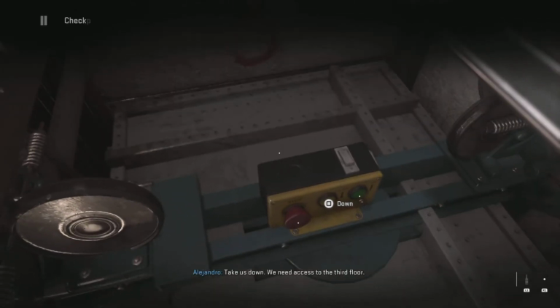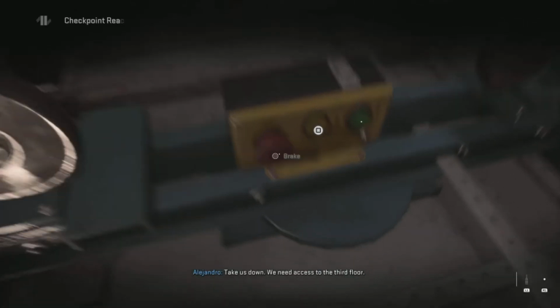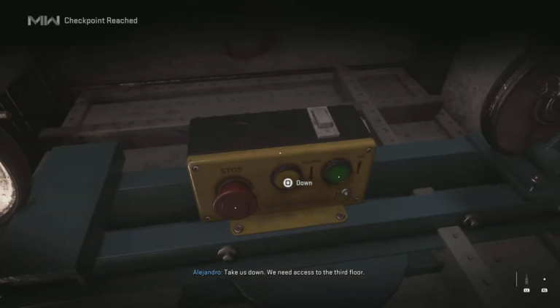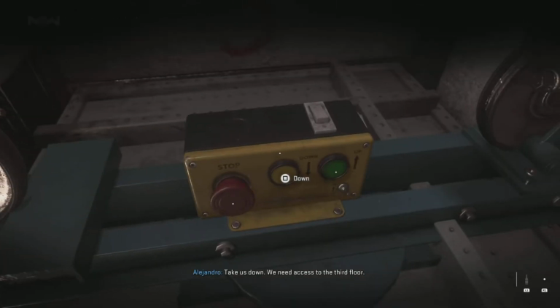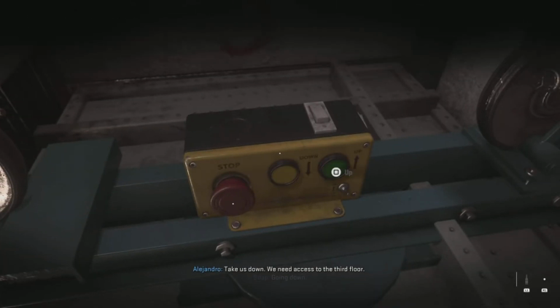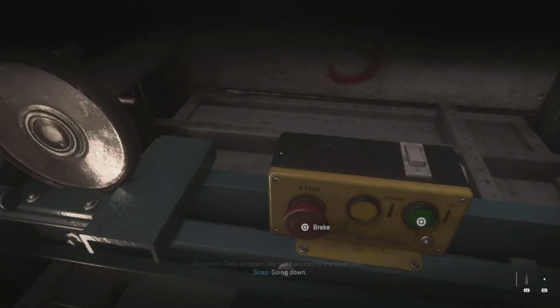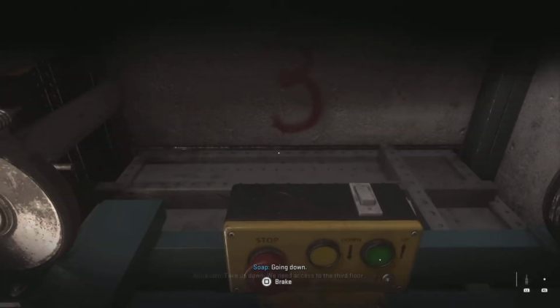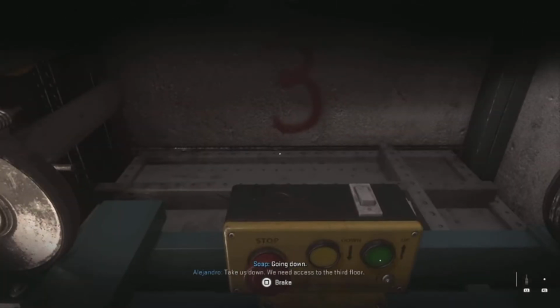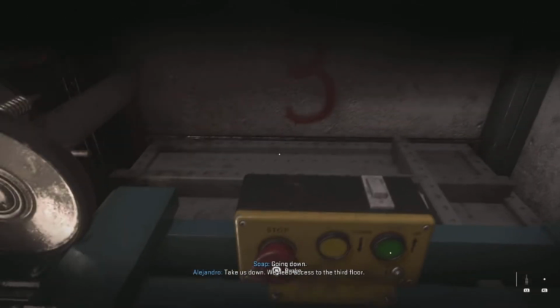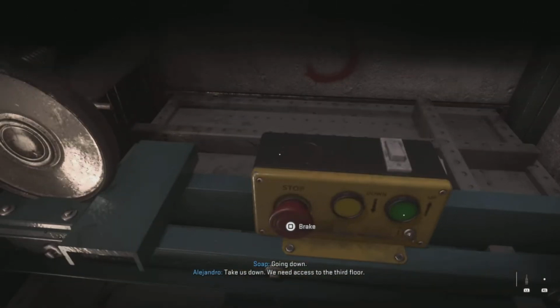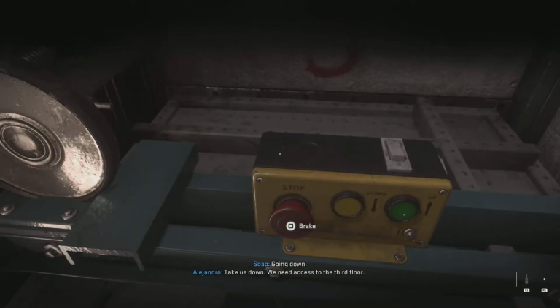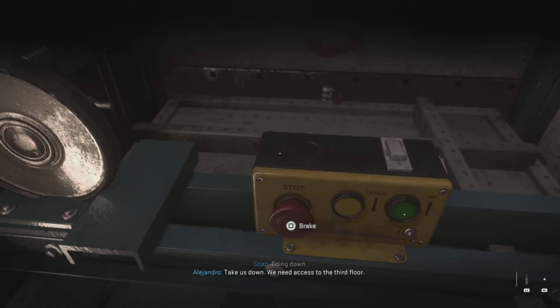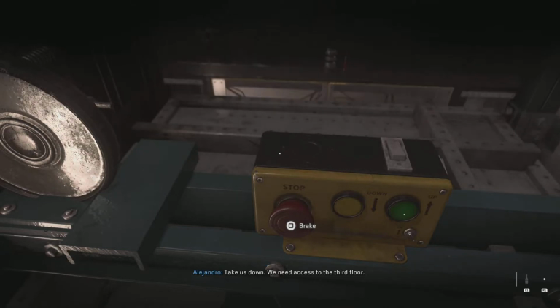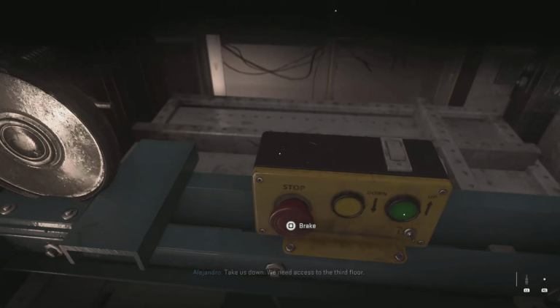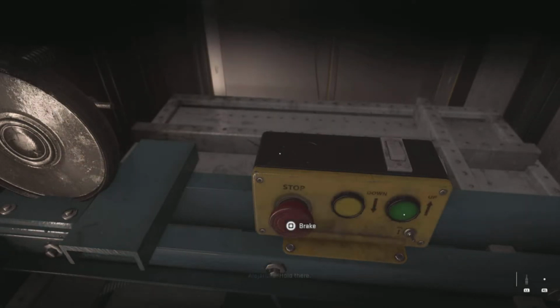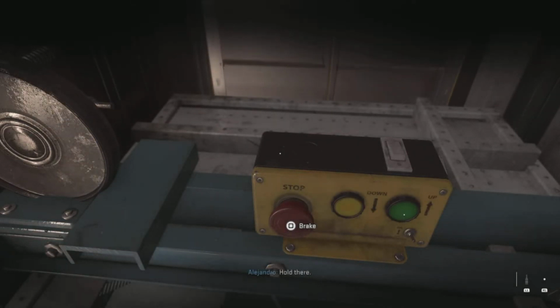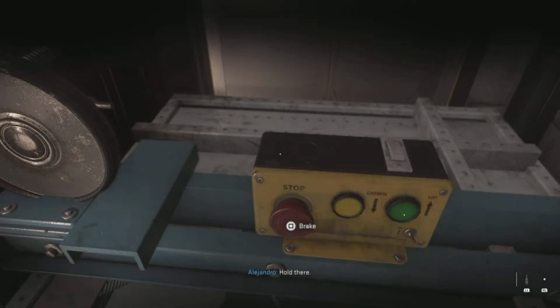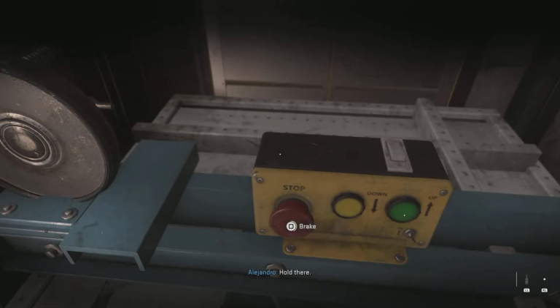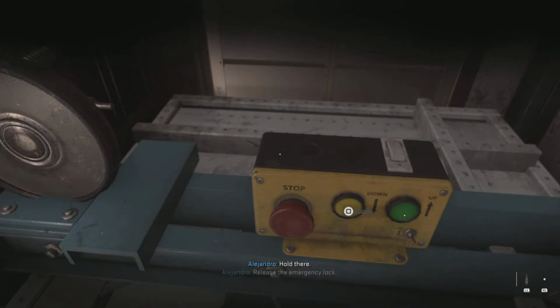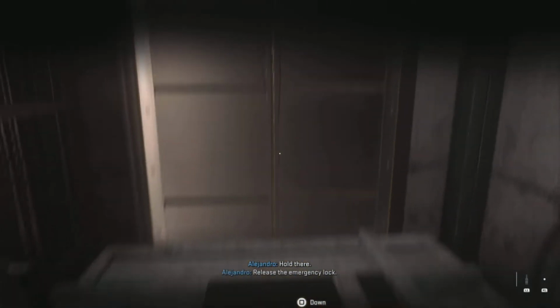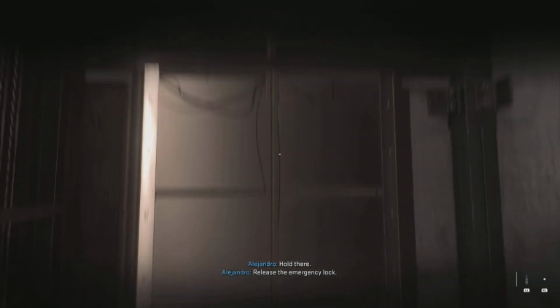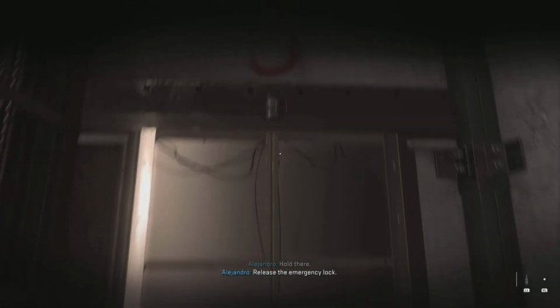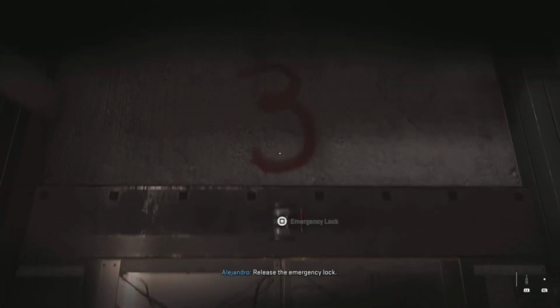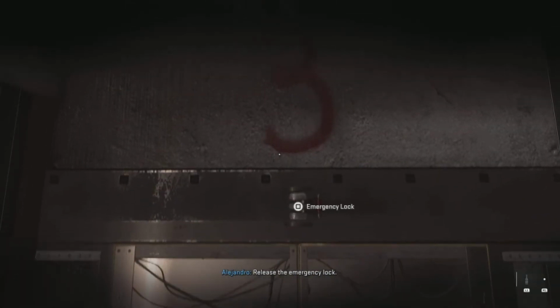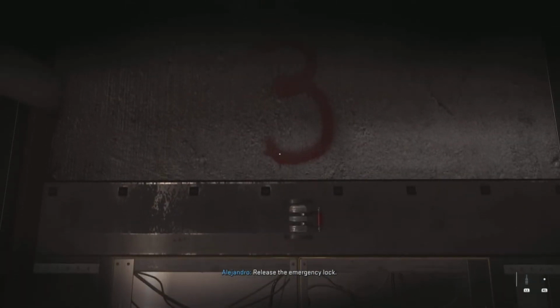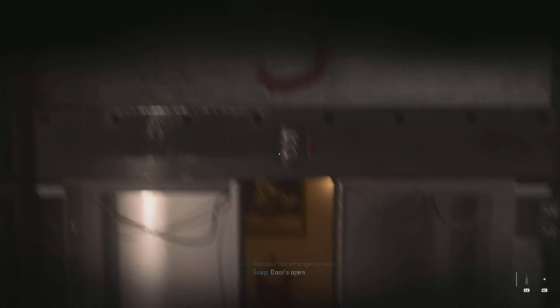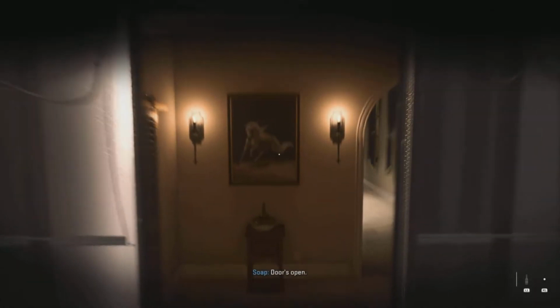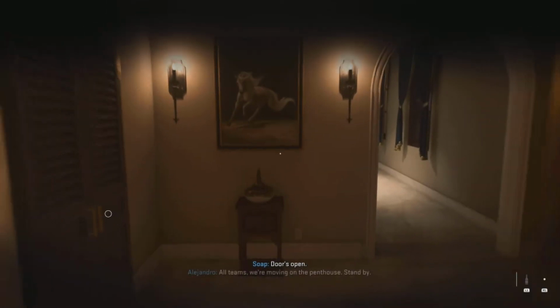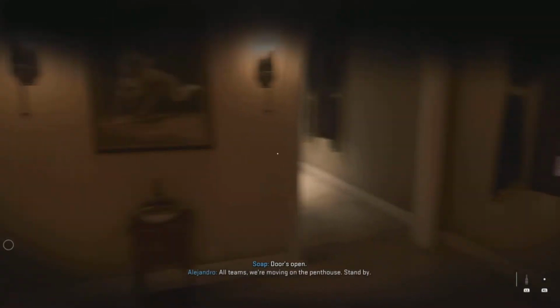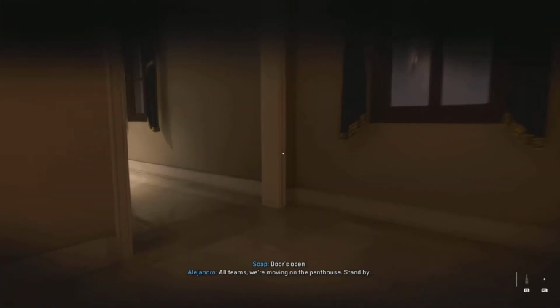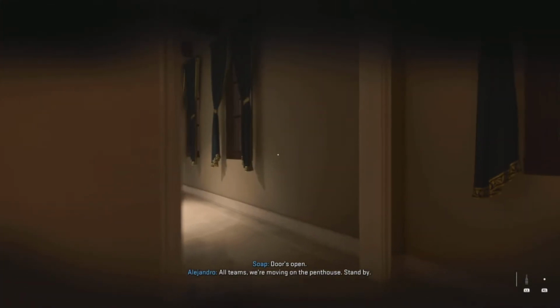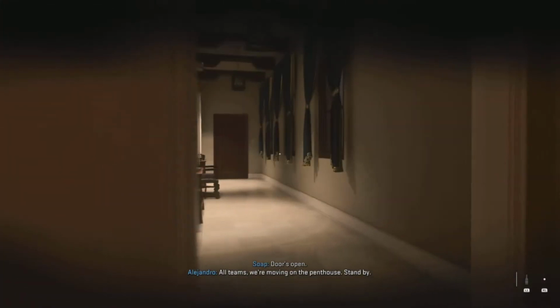We need access to the third floor. Going down? Take us down. Hold there. Please be emergency lock. Doors open. All teams, we're moving on the penthouse. Standby.